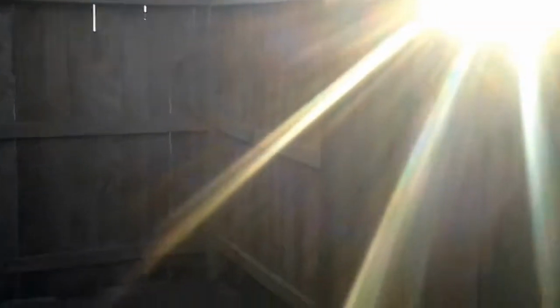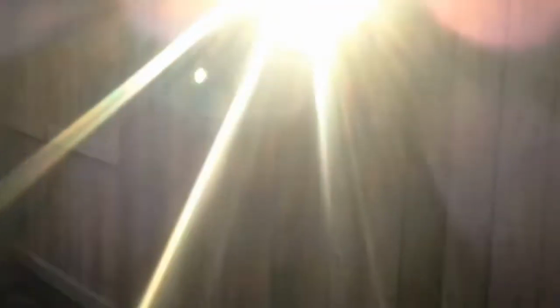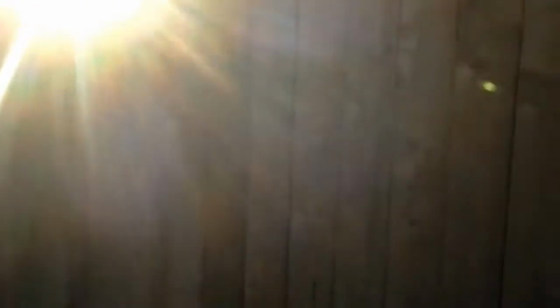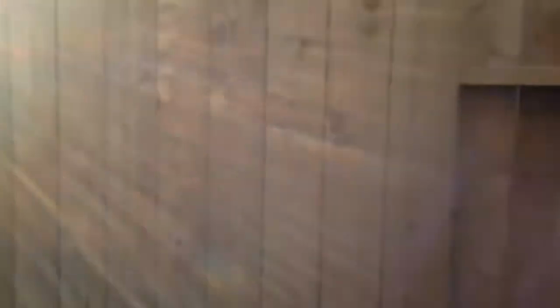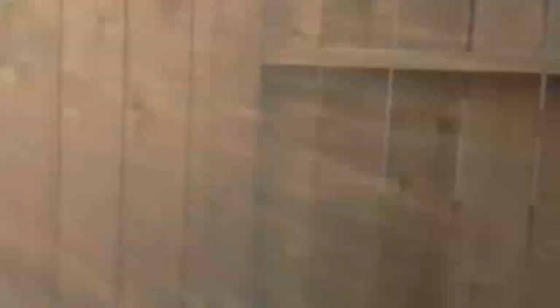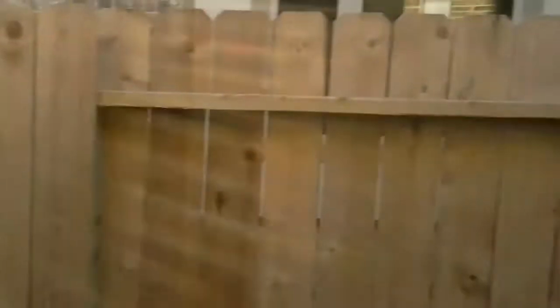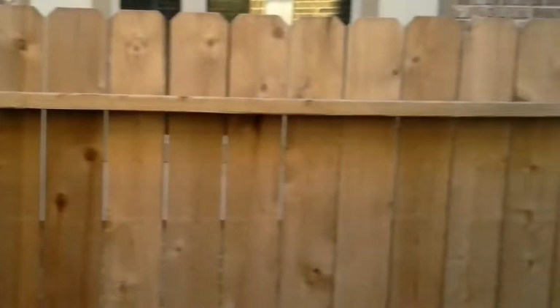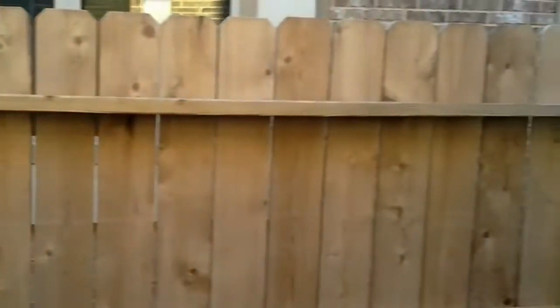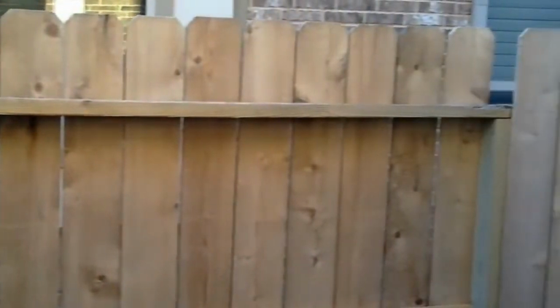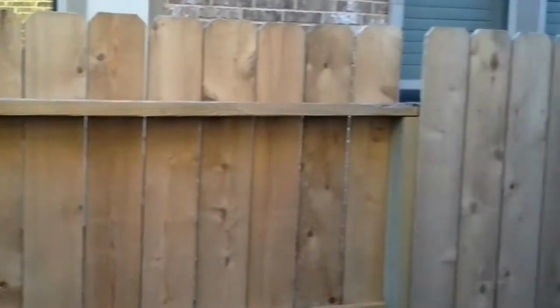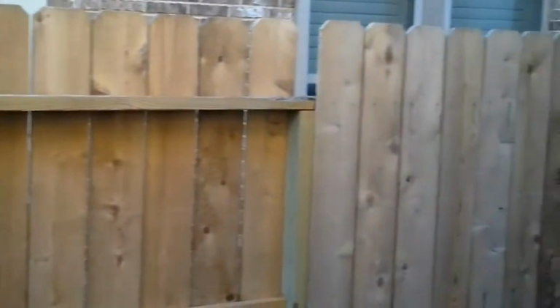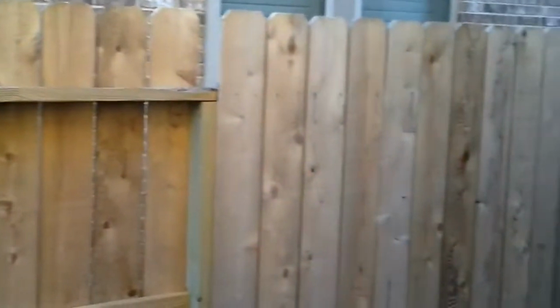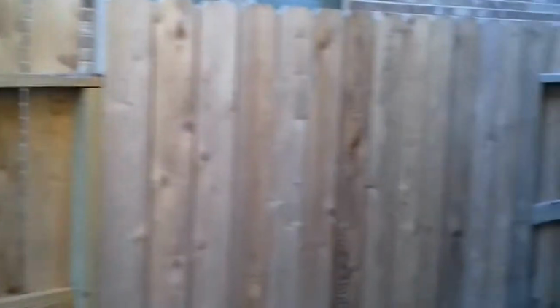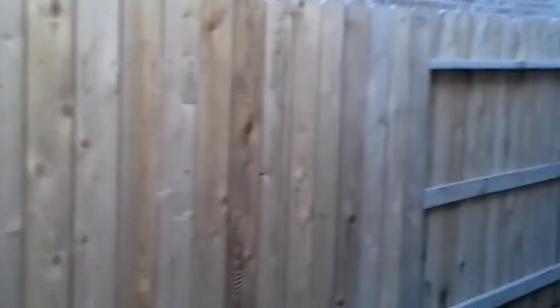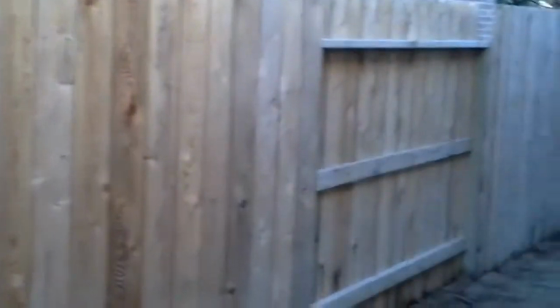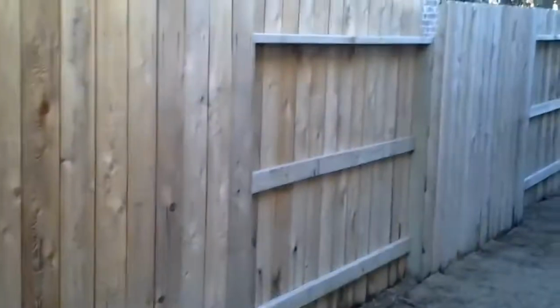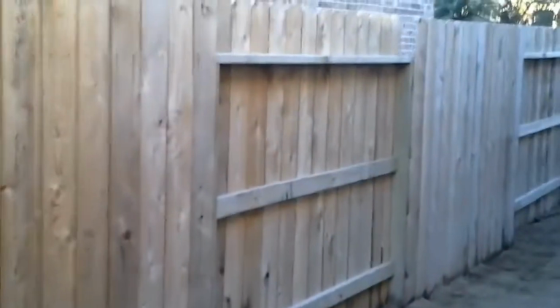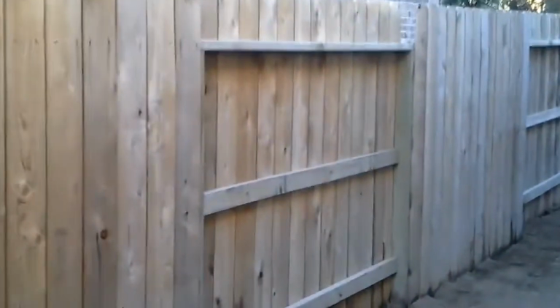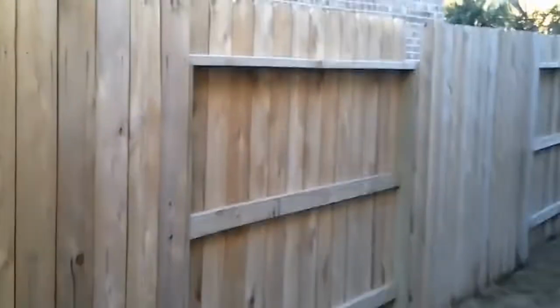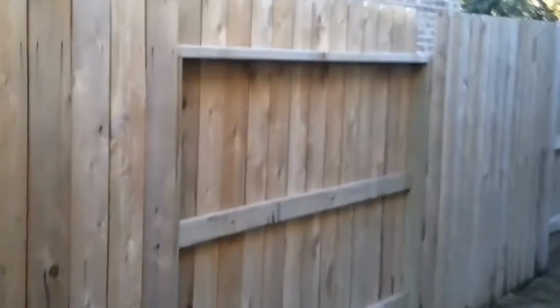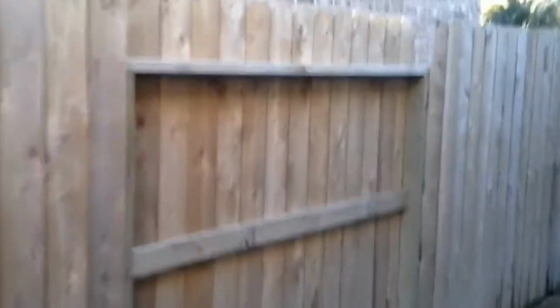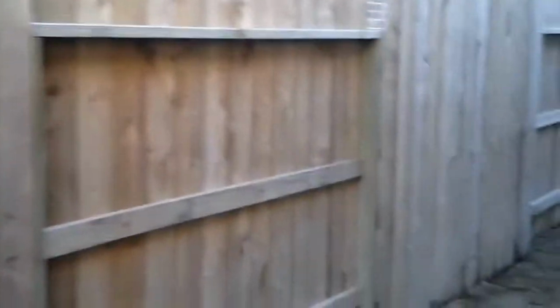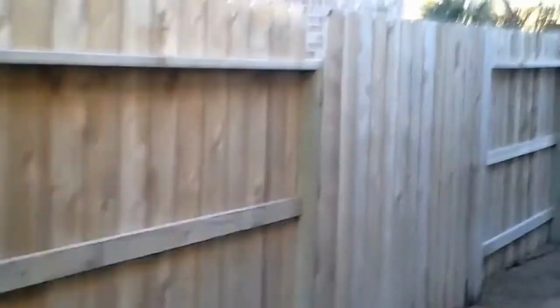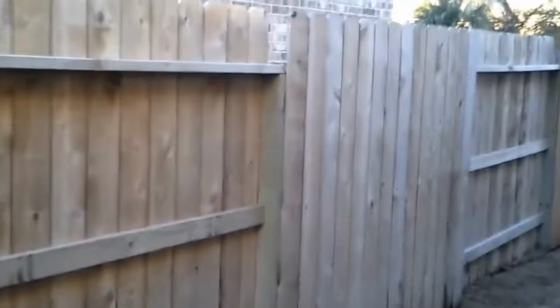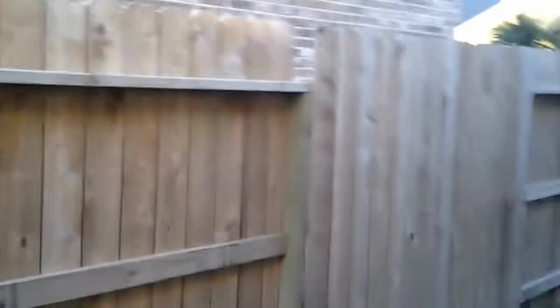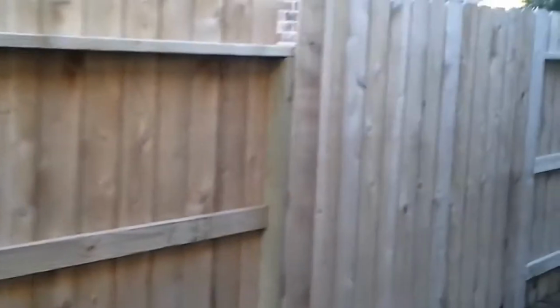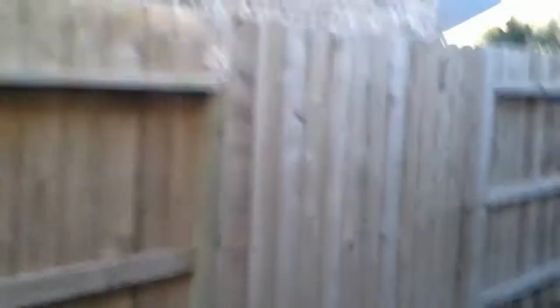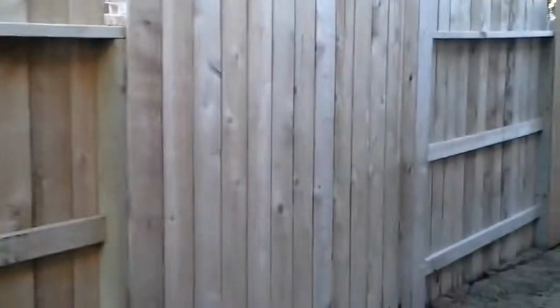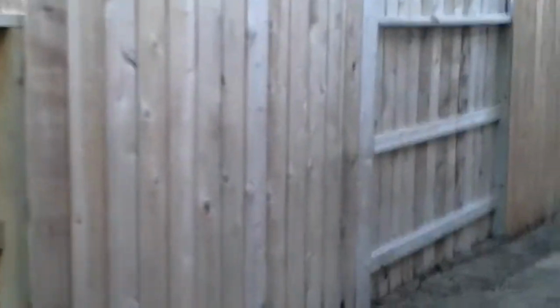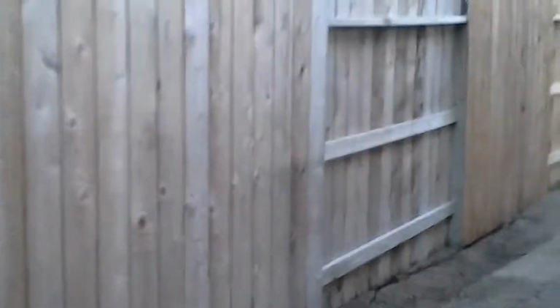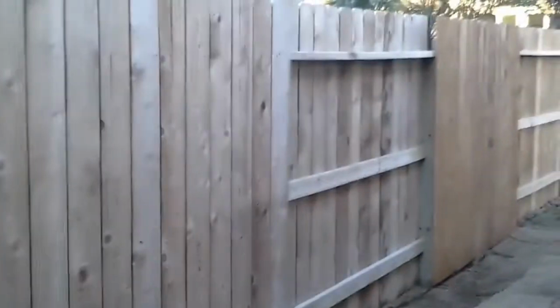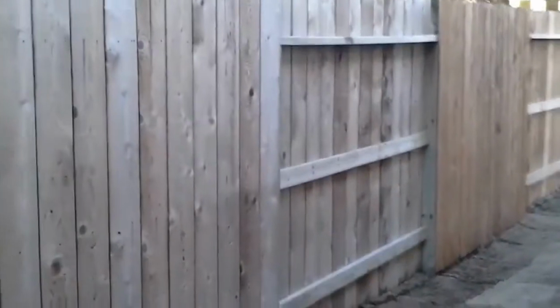Hey guys, Daniel Simmons here, finishing up a fence restoration project today. We've already cleaned the fence and gotten it prepared to be stained.